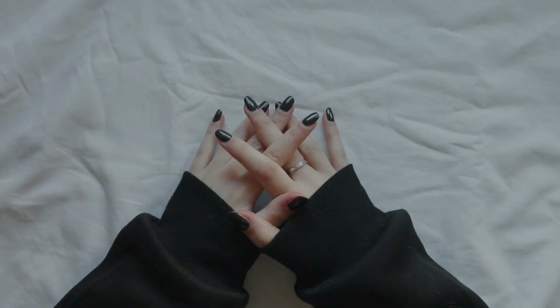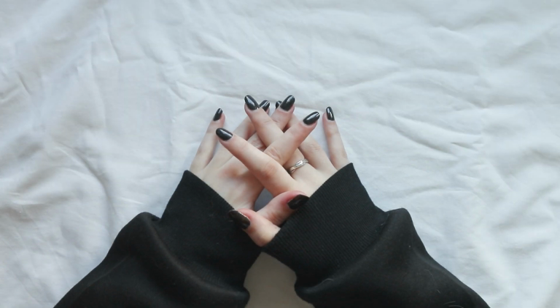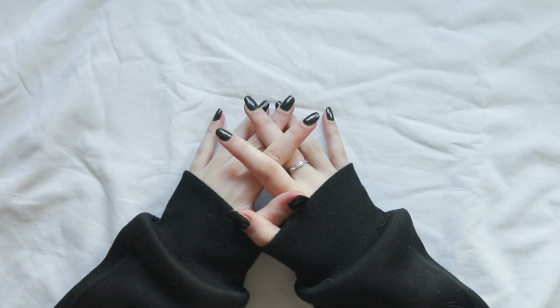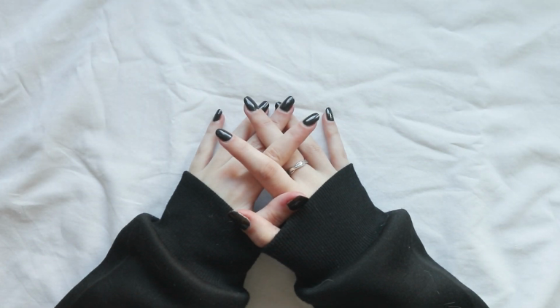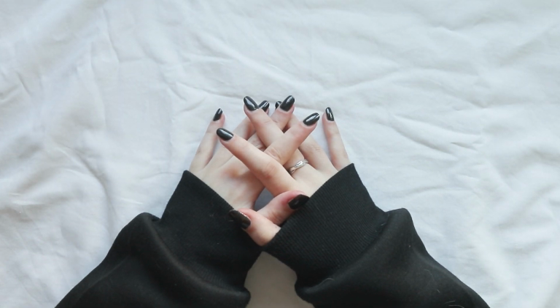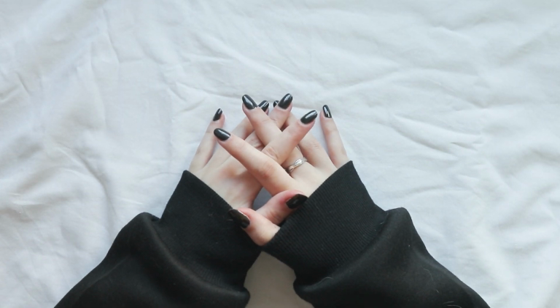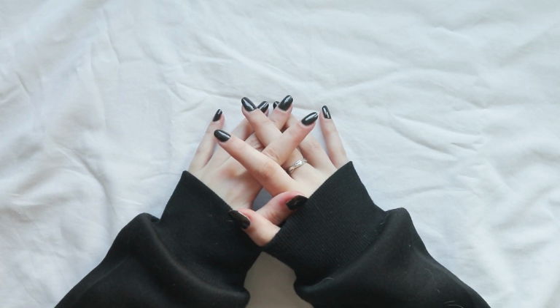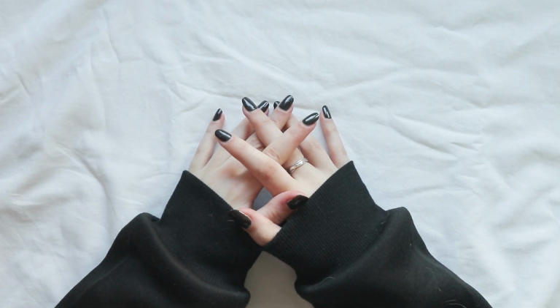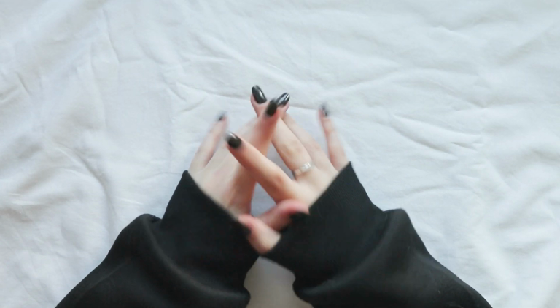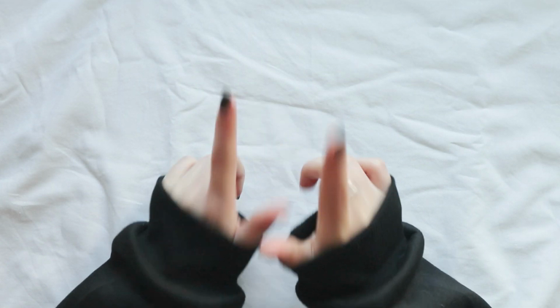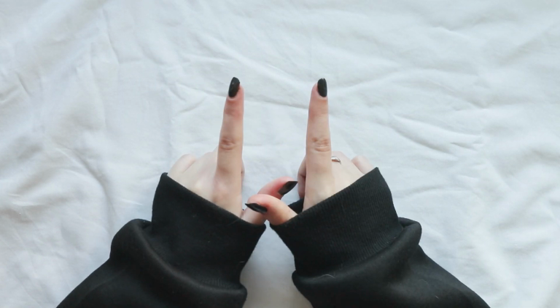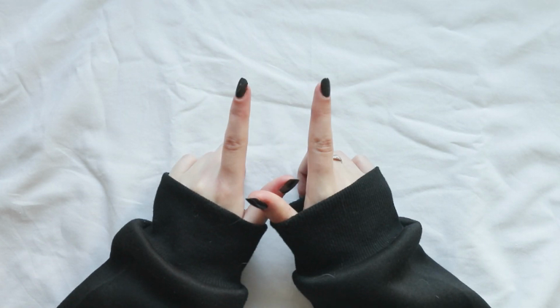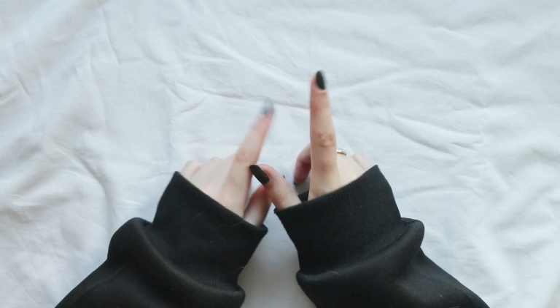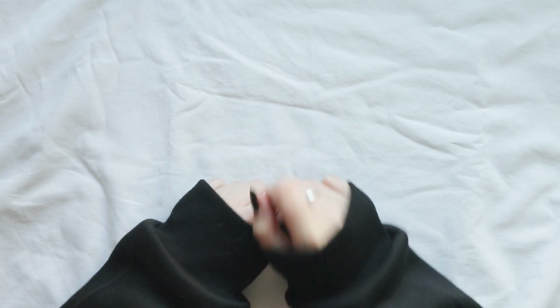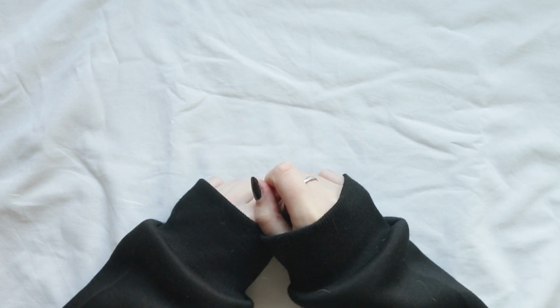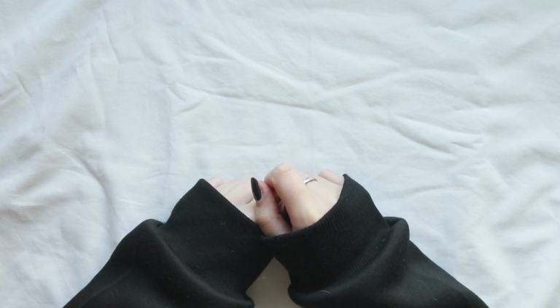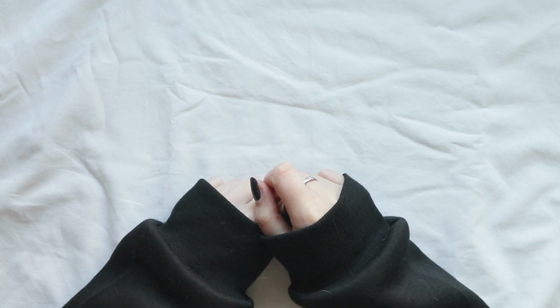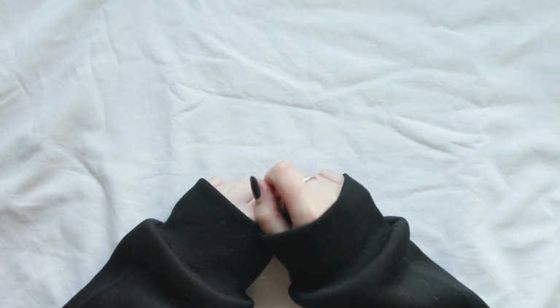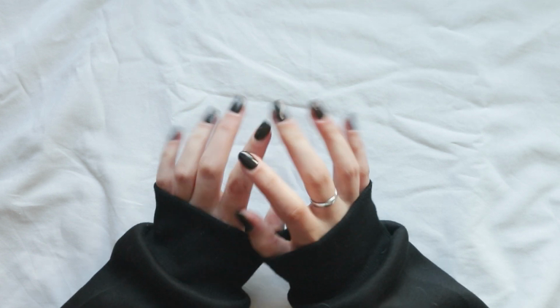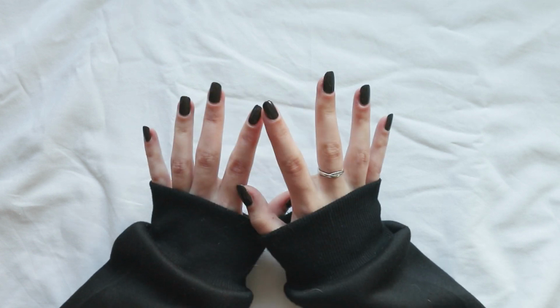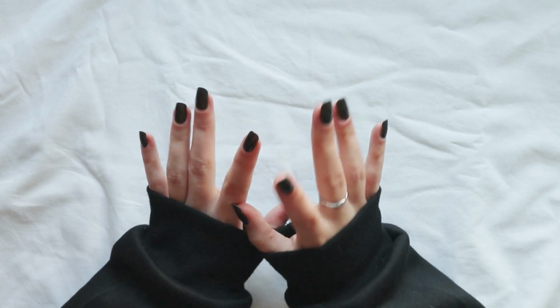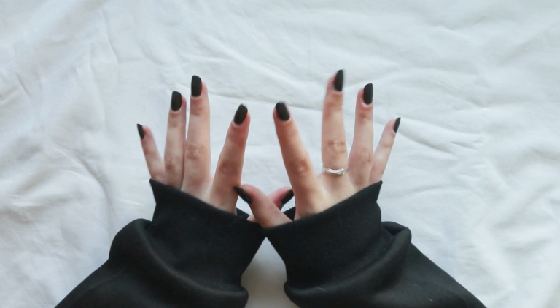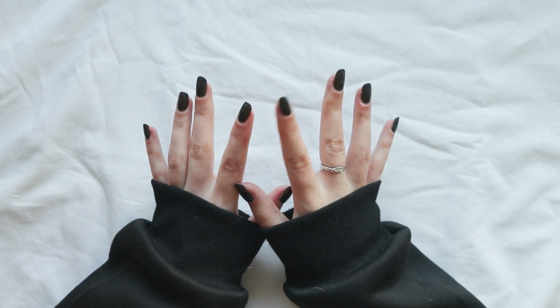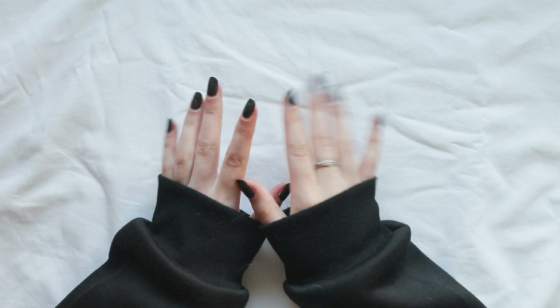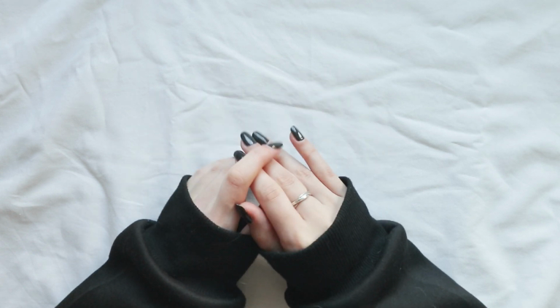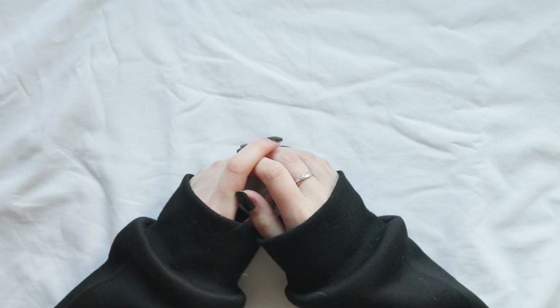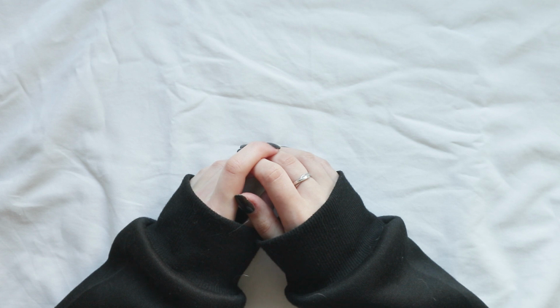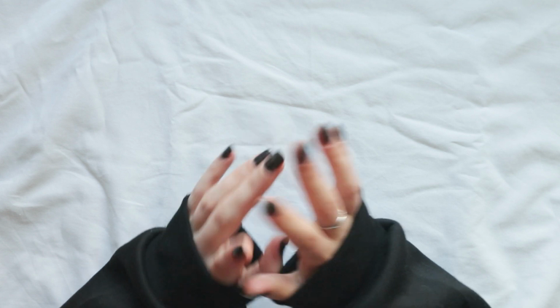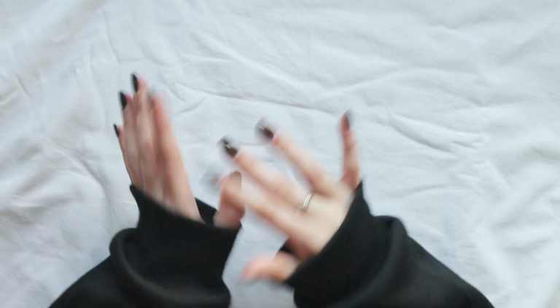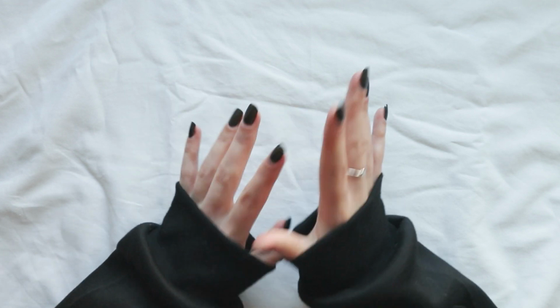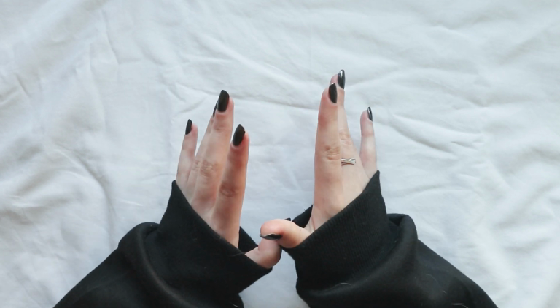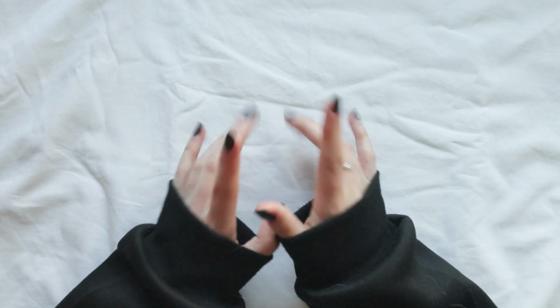Hello everyone, and welcome back to another Pen Pal With Me video. This video is going to be a bit different than the other ones, because I'm trying new things on my channel and I'm trying to see what works better for me.